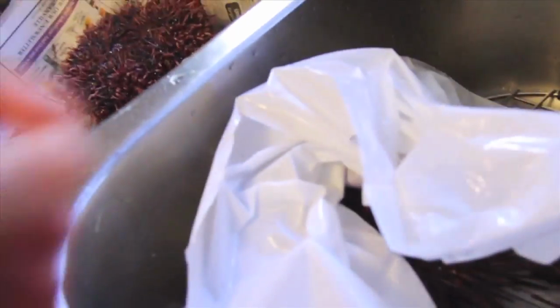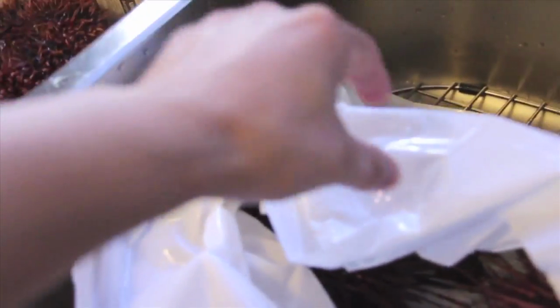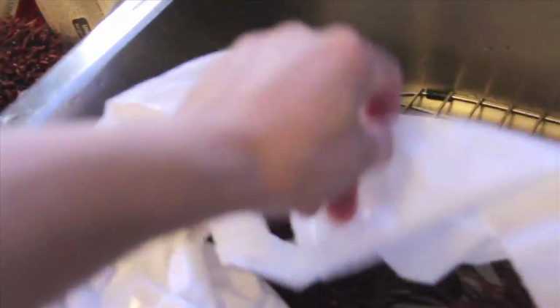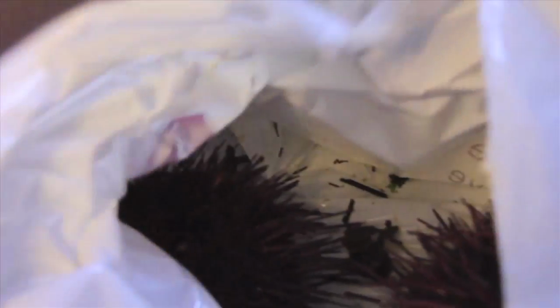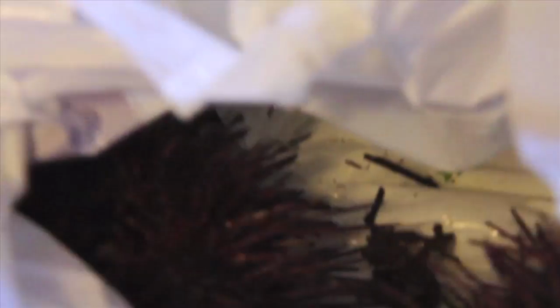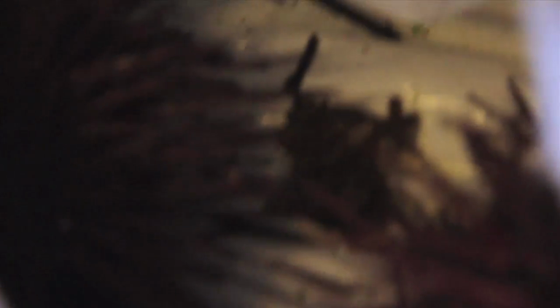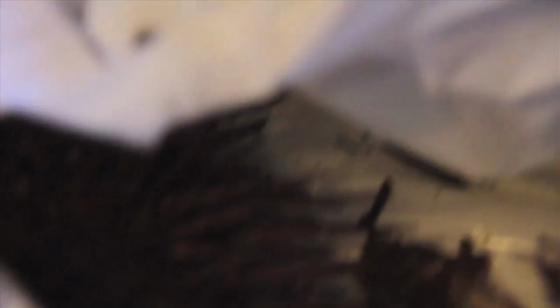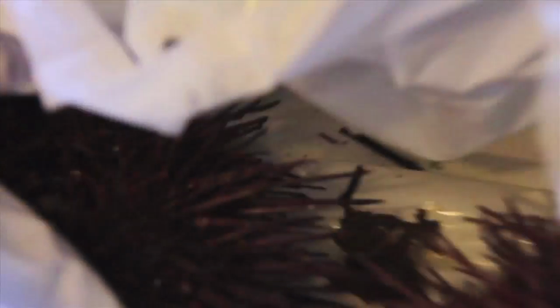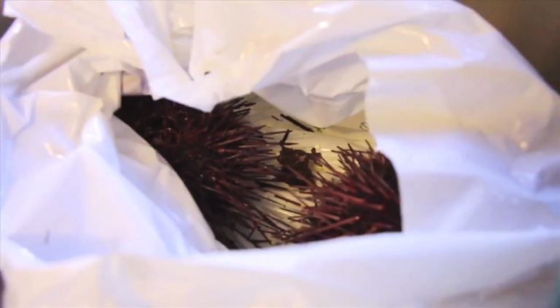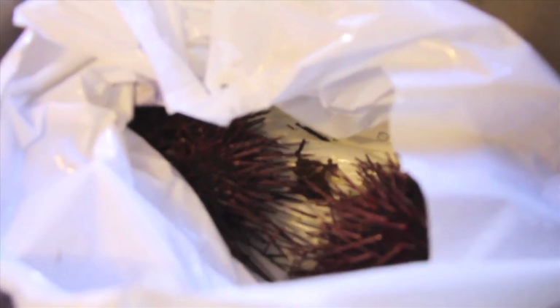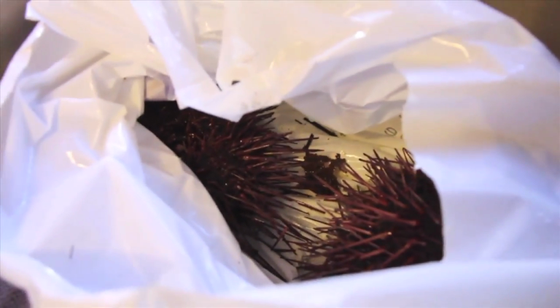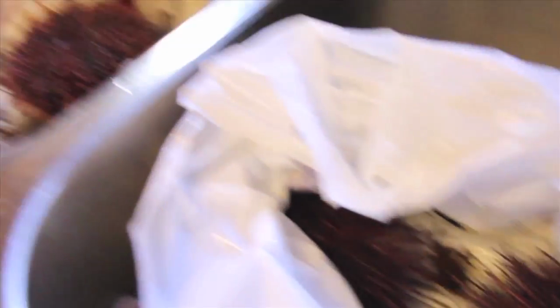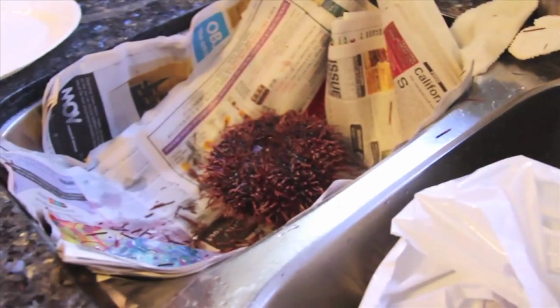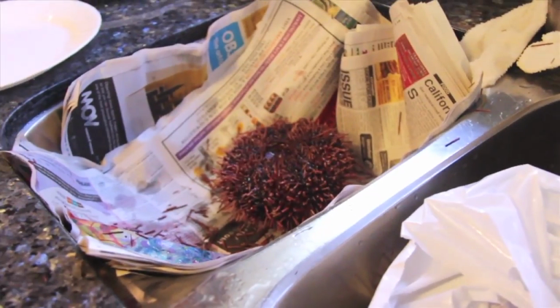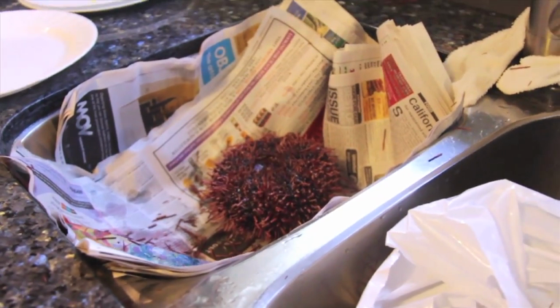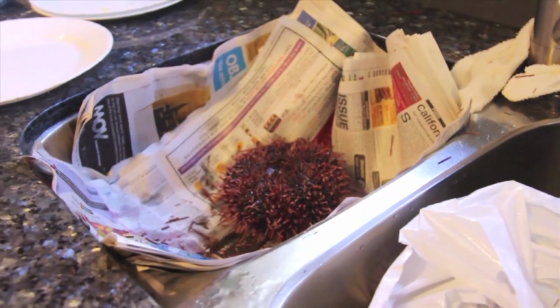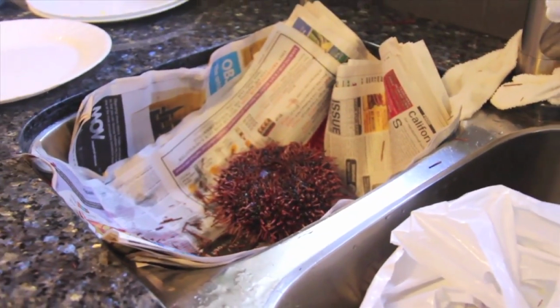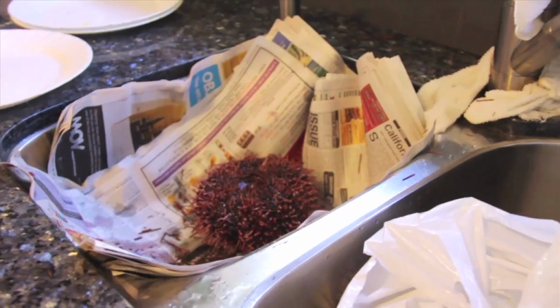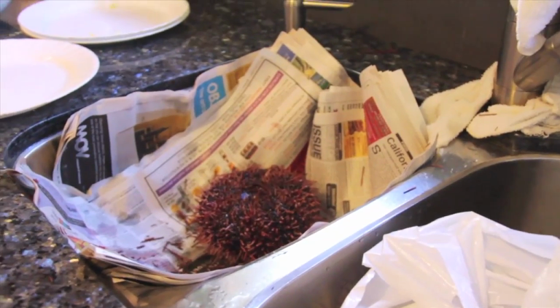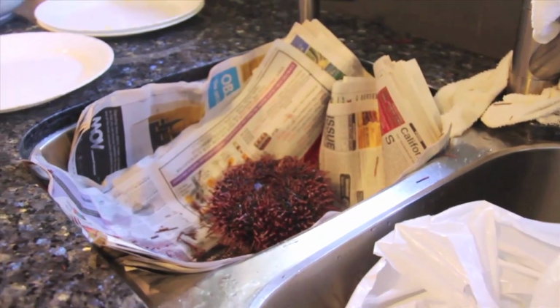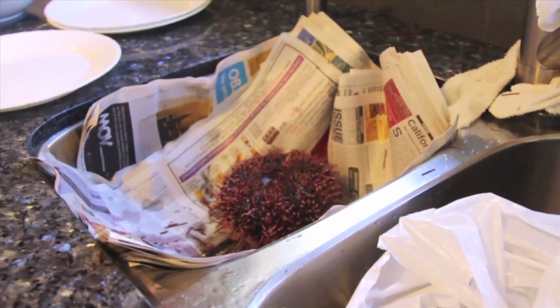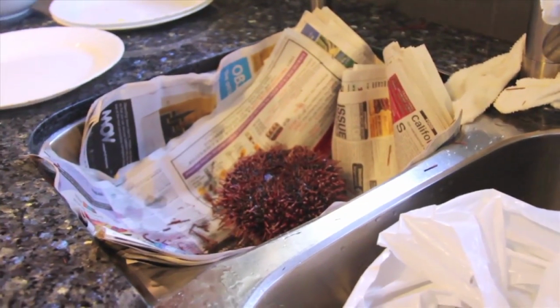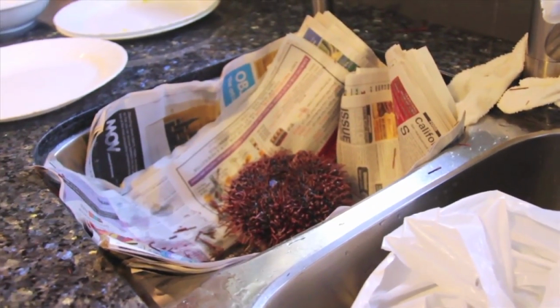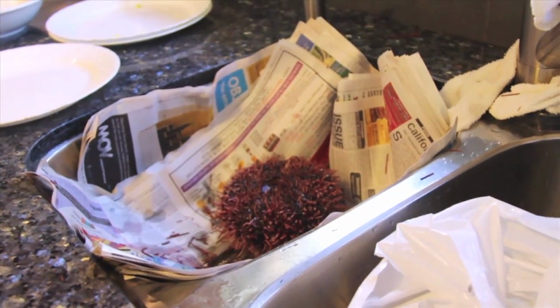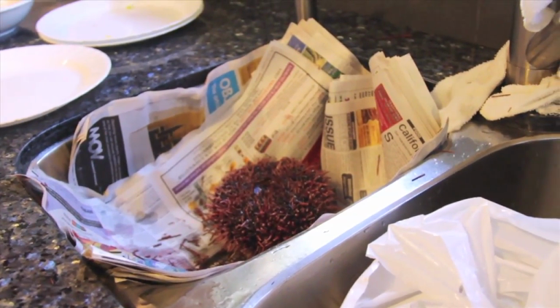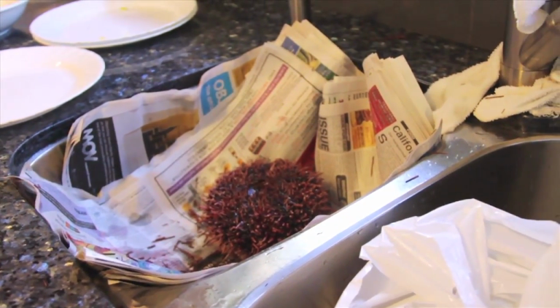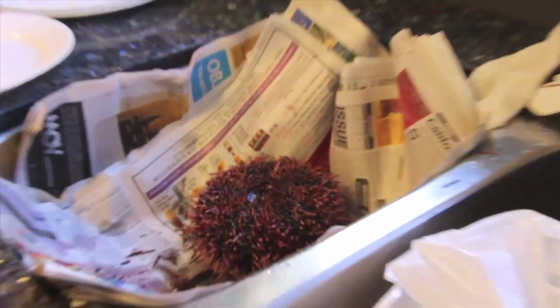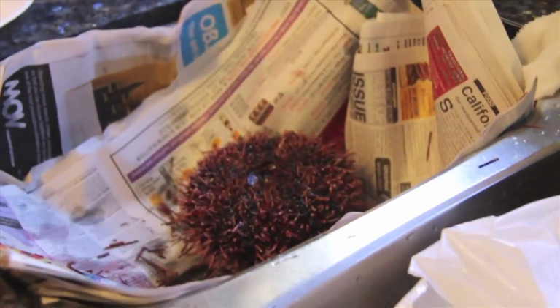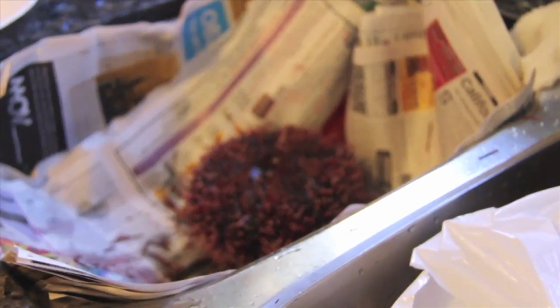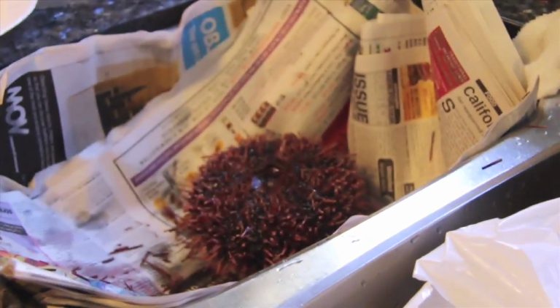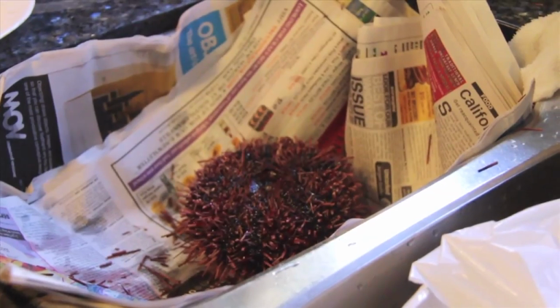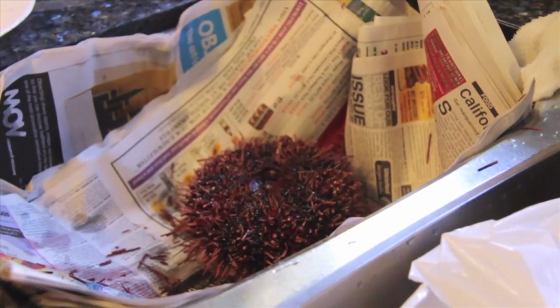Ten dollars for three of them, there's two more in this bag. See, look at that — that's pretty cheap considering it costs two to three dollars for one piece of sushi.